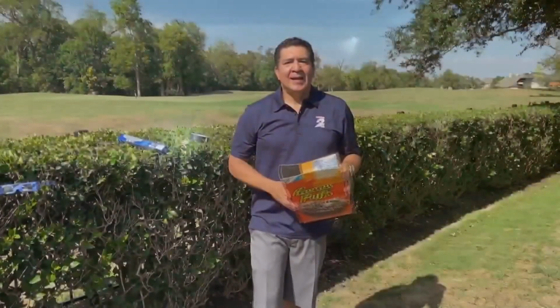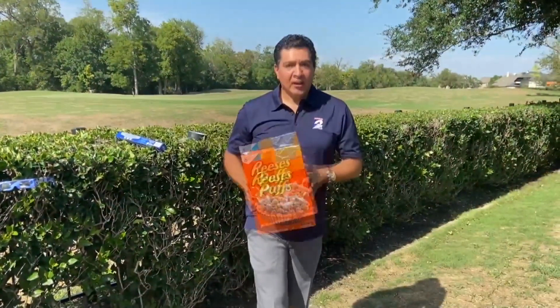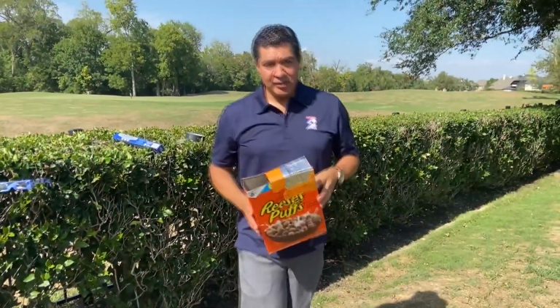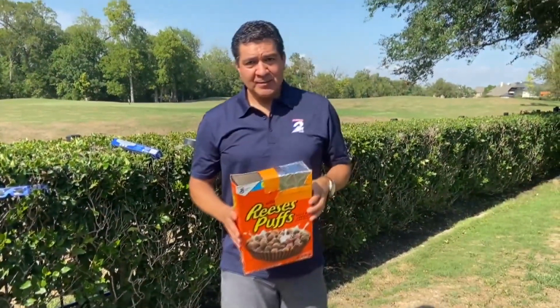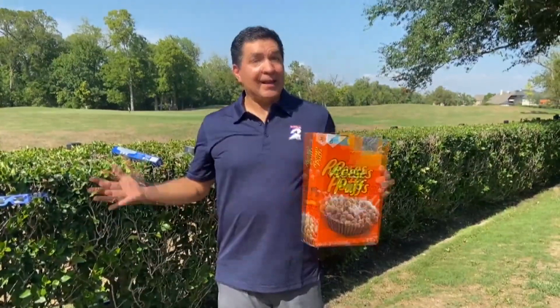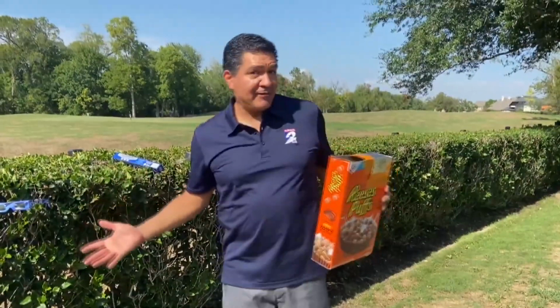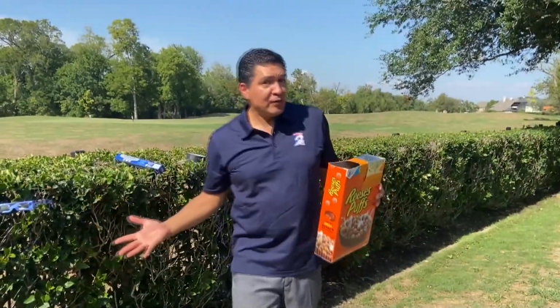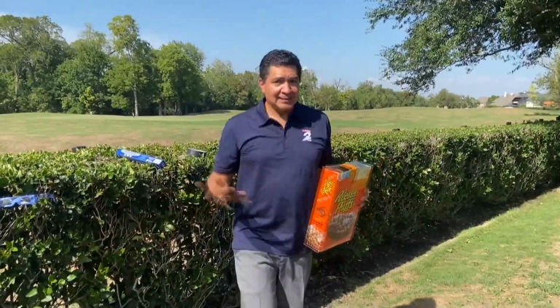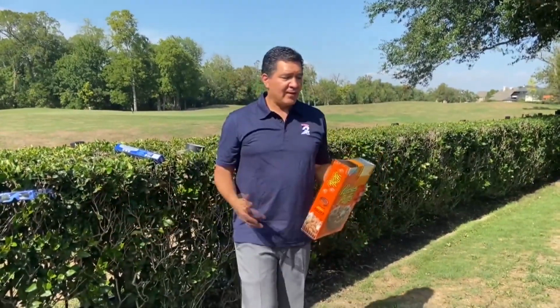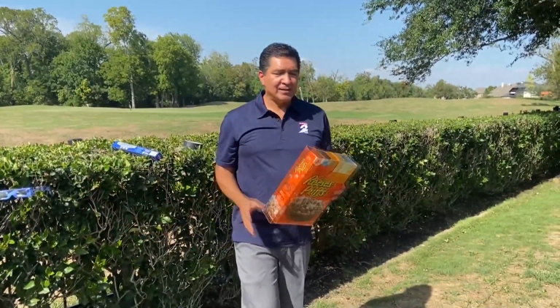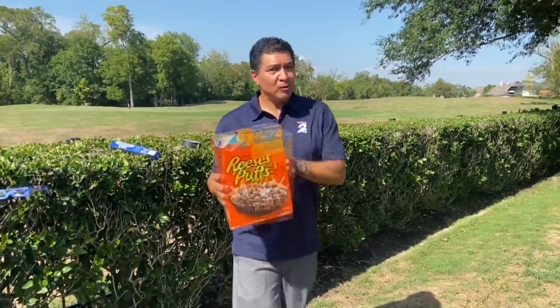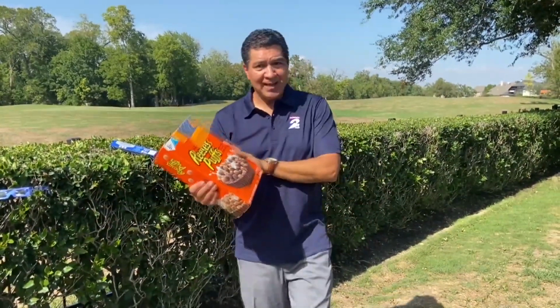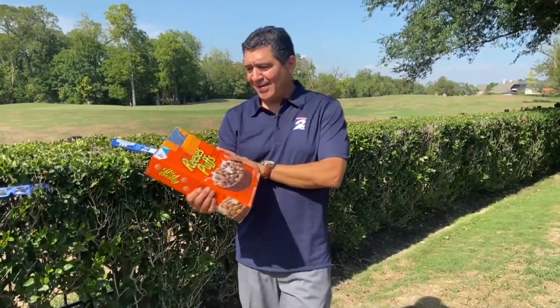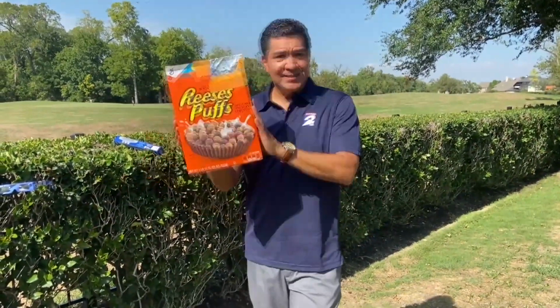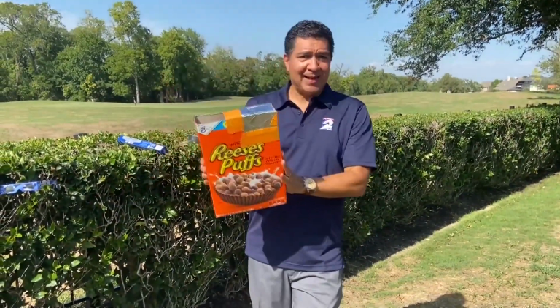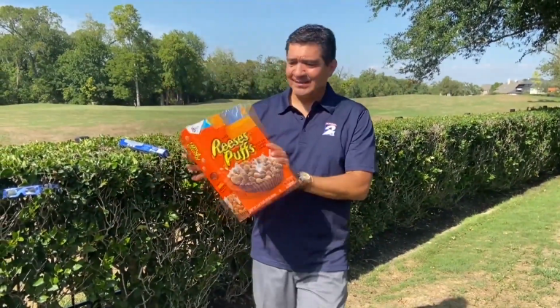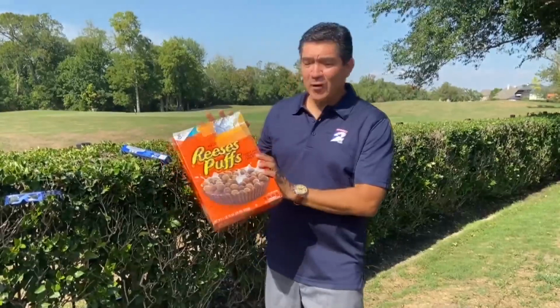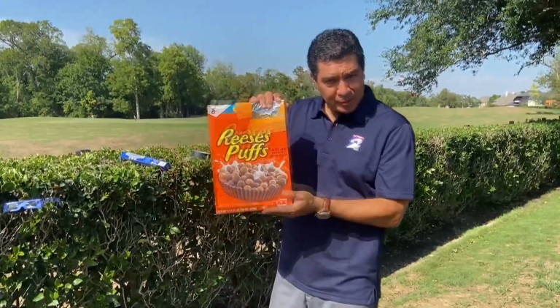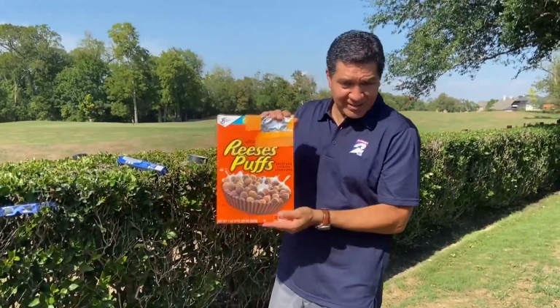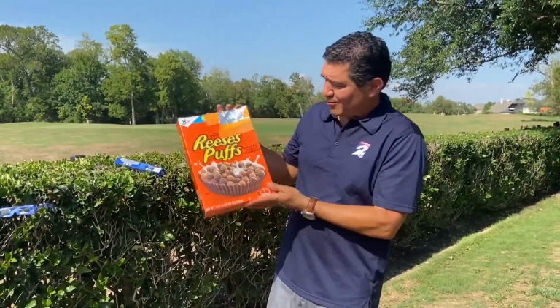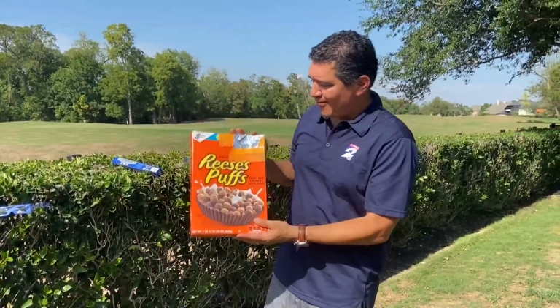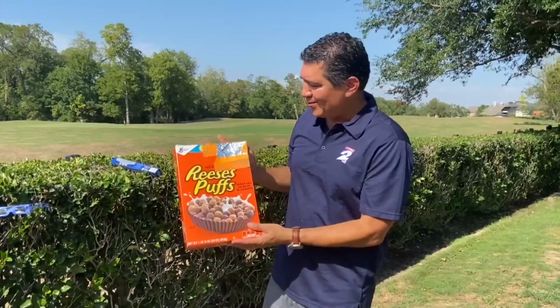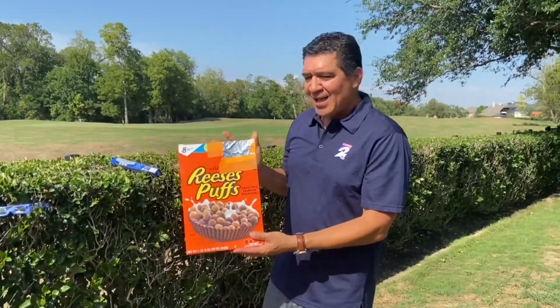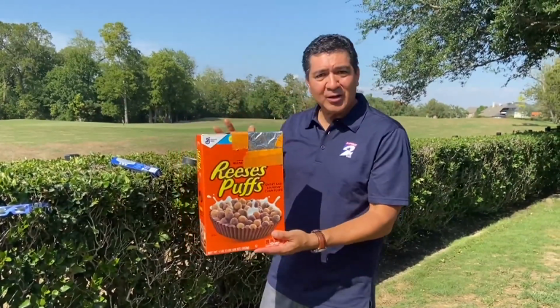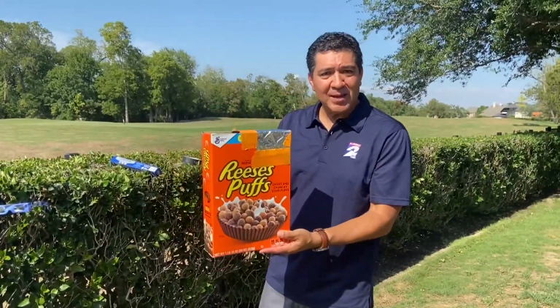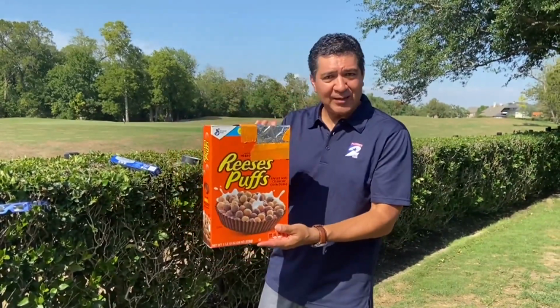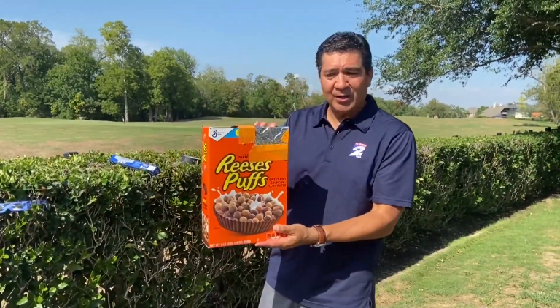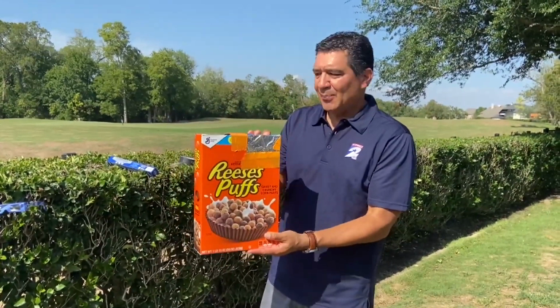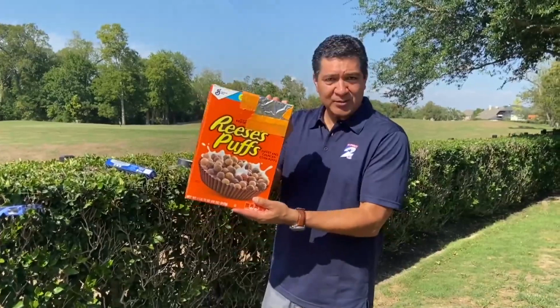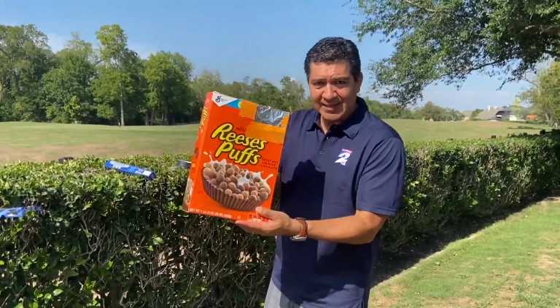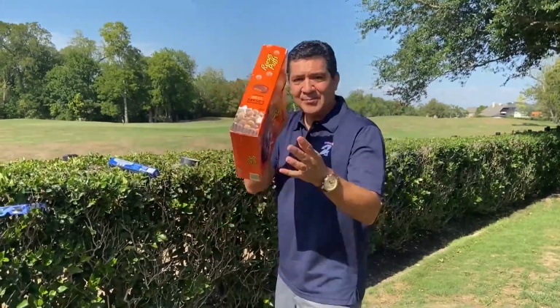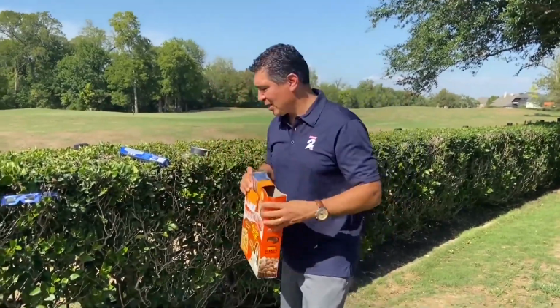Now the other way to do this, because not everybody has a moving box laying around the house, is most people have cereal boxes. Hopefully you have more nutritious cereal than what we have at our house. But you can also make a pinhole projector with this. Let me show you how.